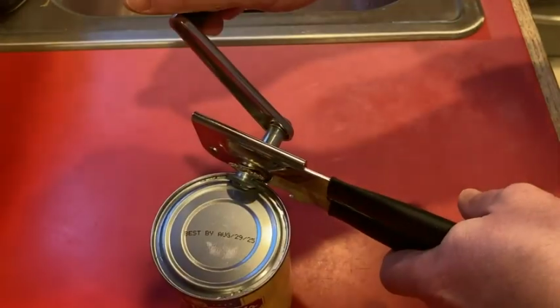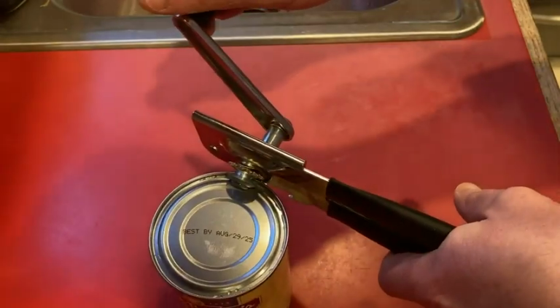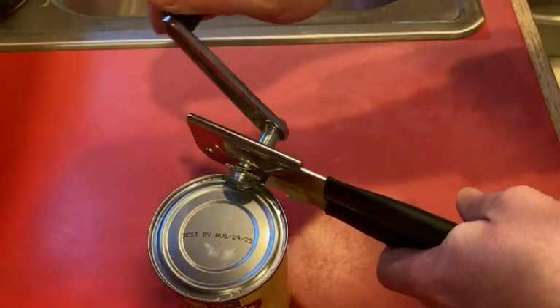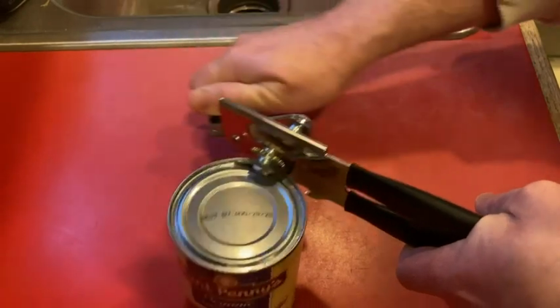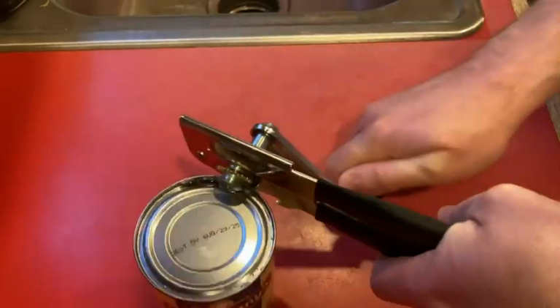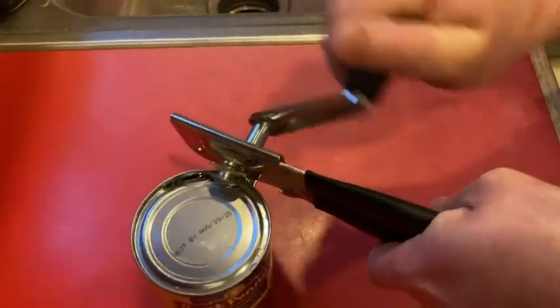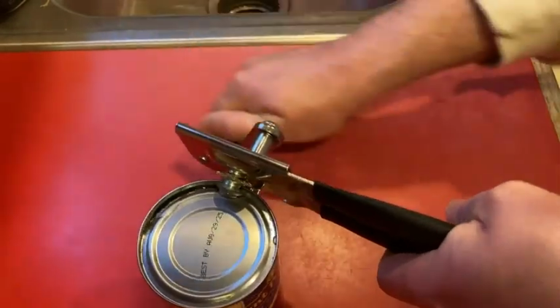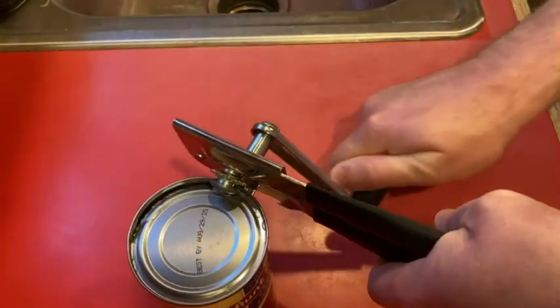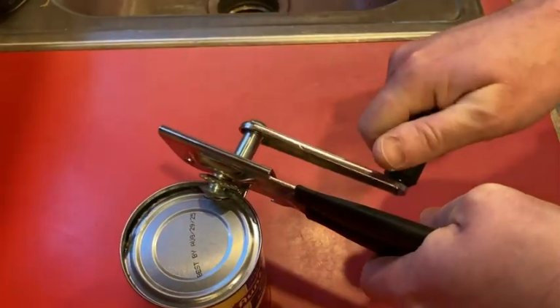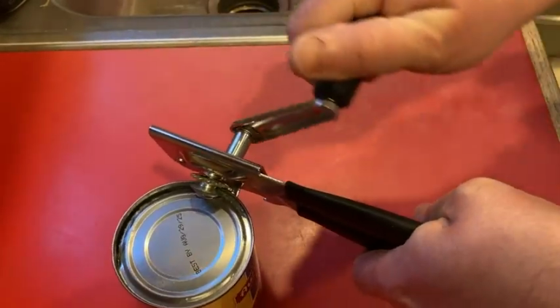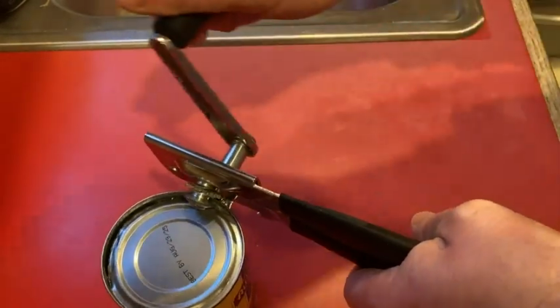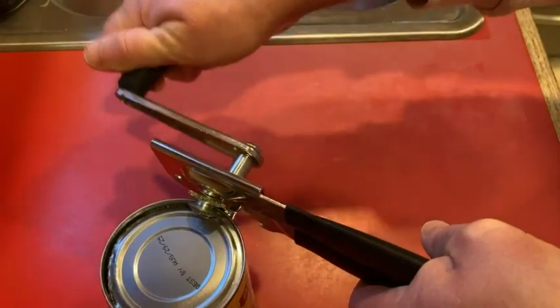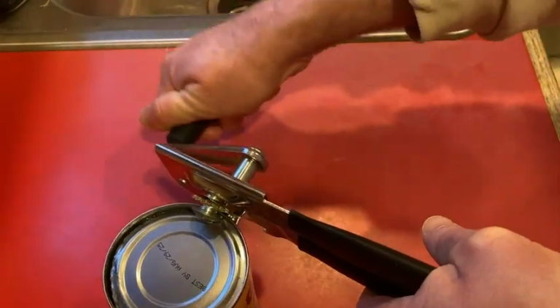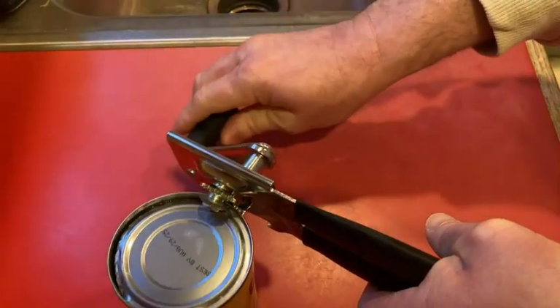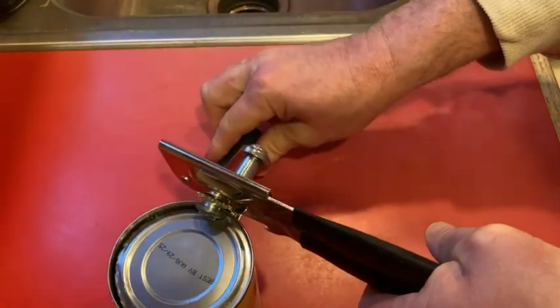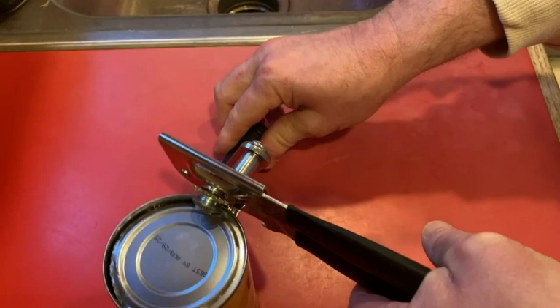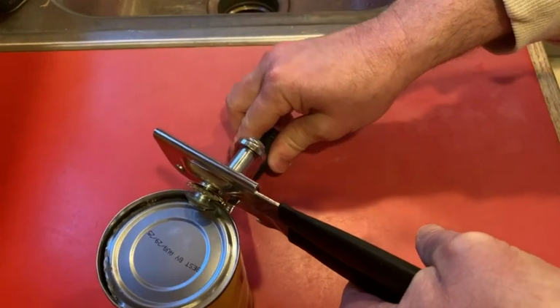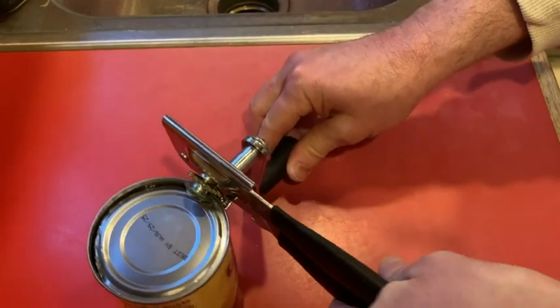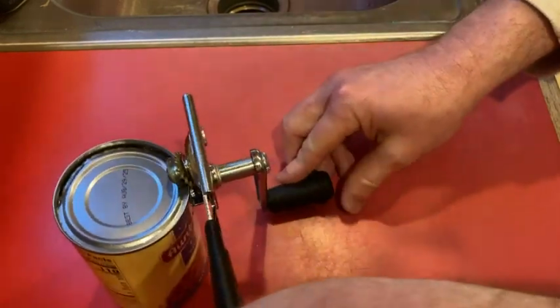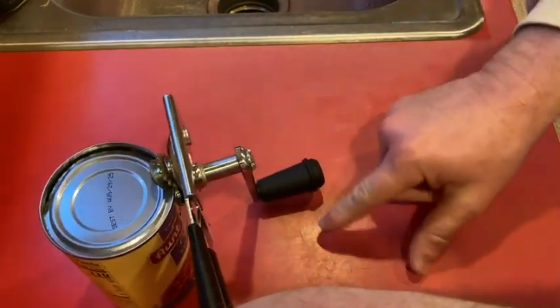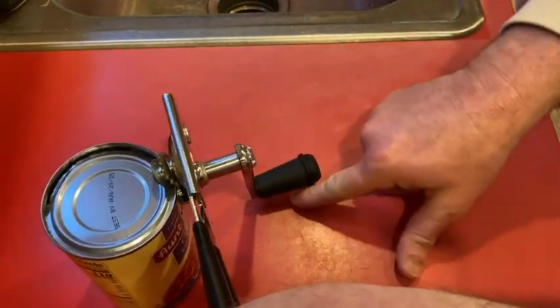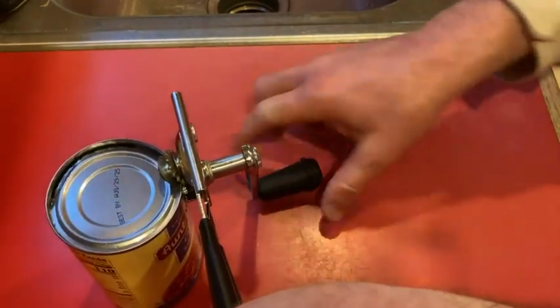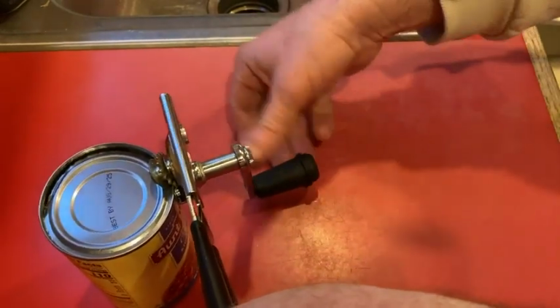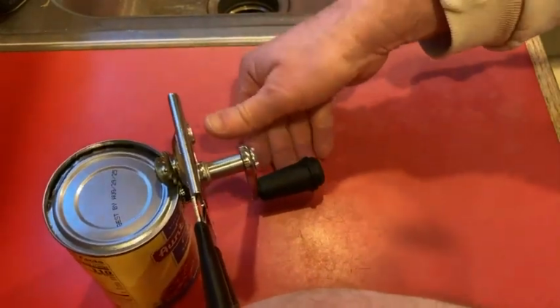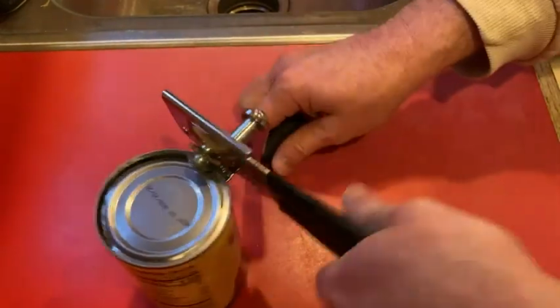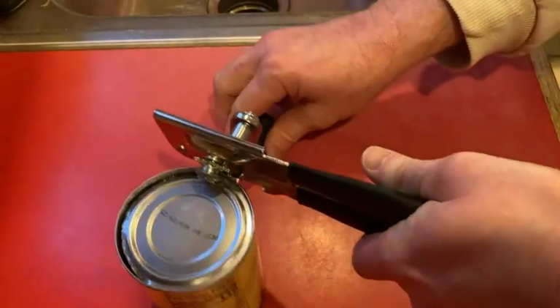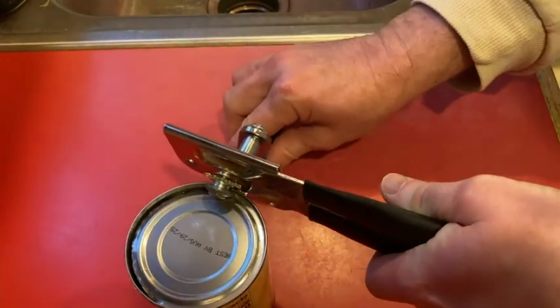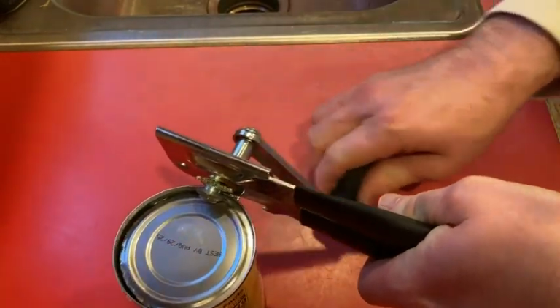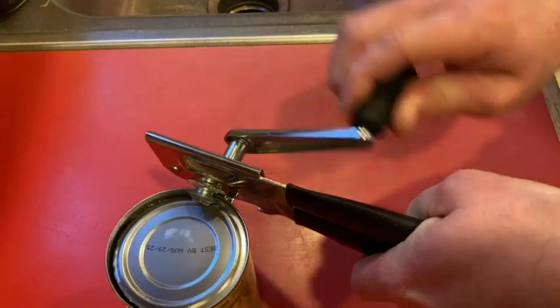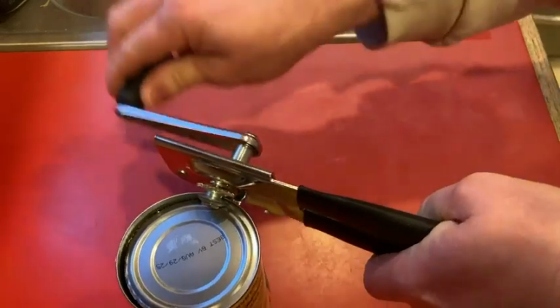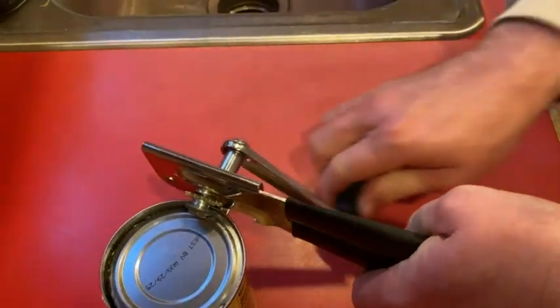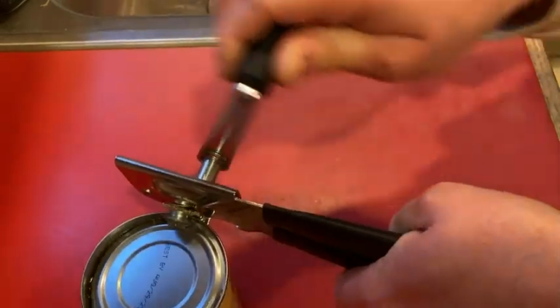There it goes, and now I can crank. Pretty good — notice something though: look at my hand. It does clear it, but your hand can hit this when you turn, so you do have to hold it carefully. Very easy though.